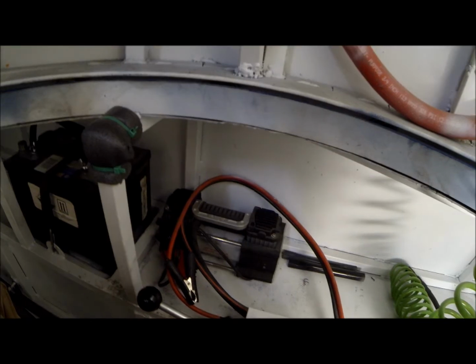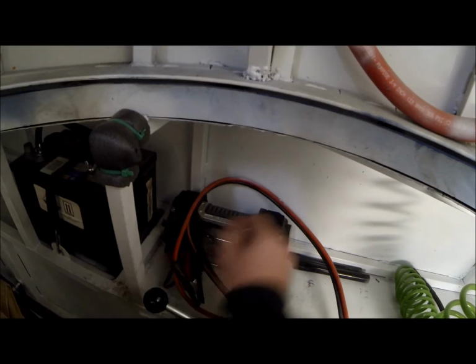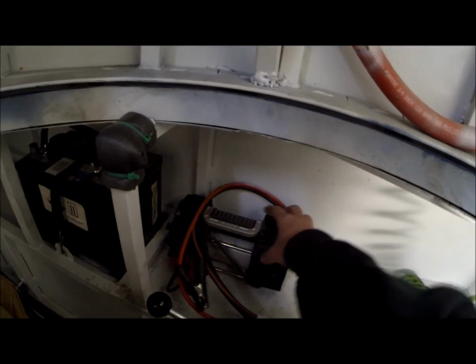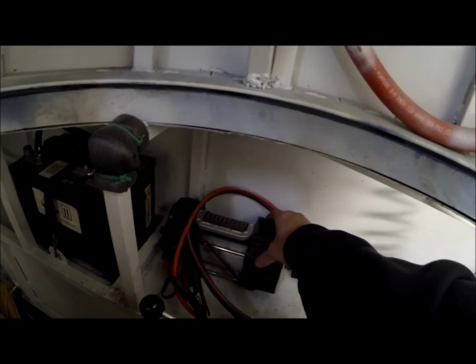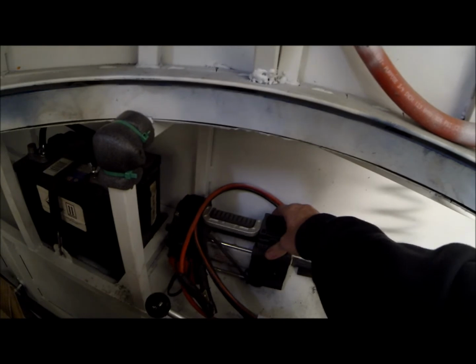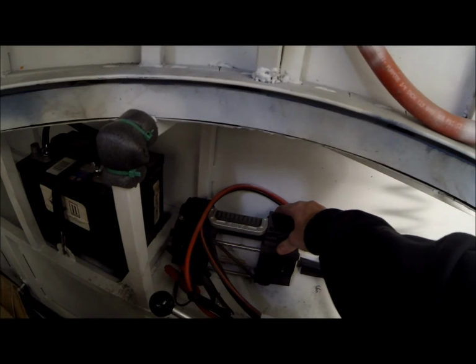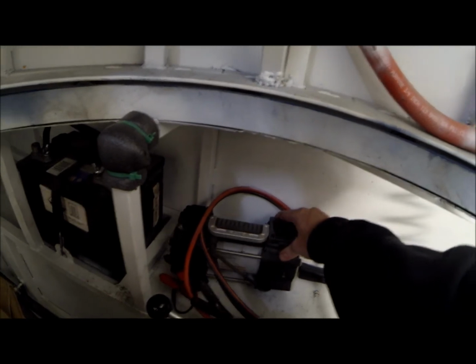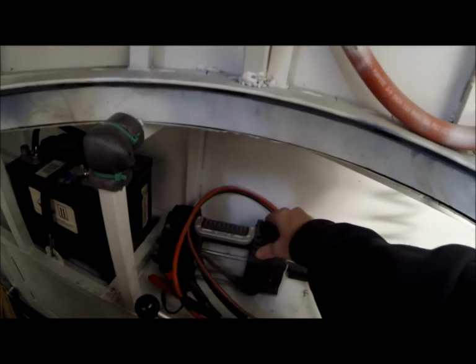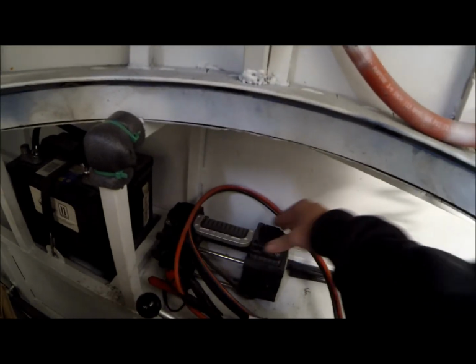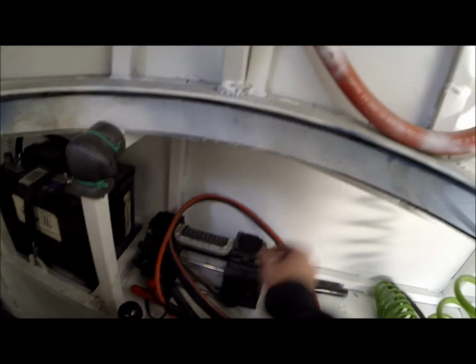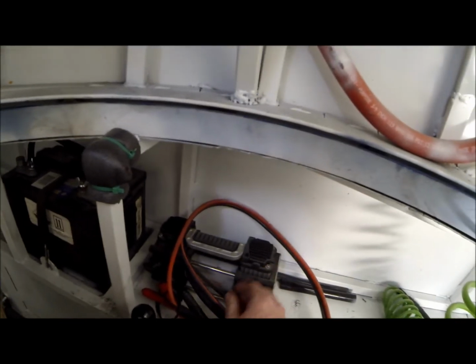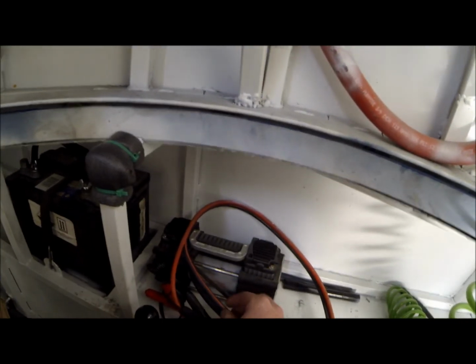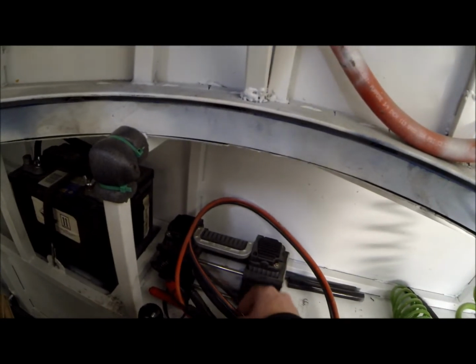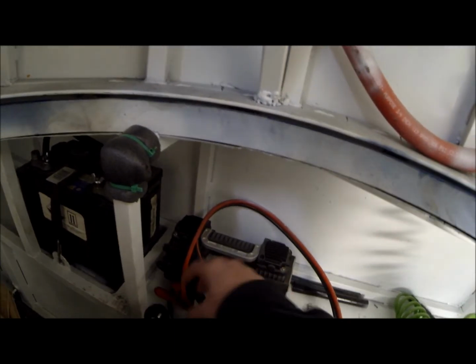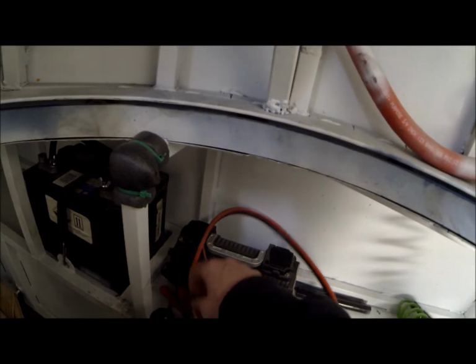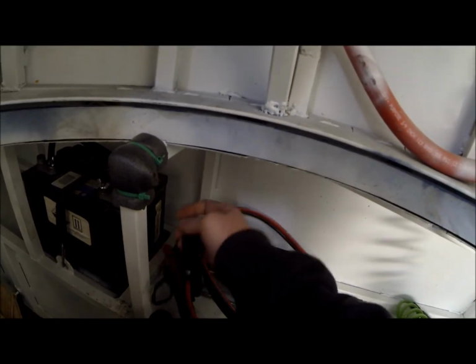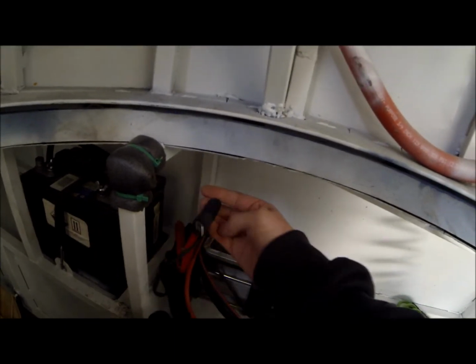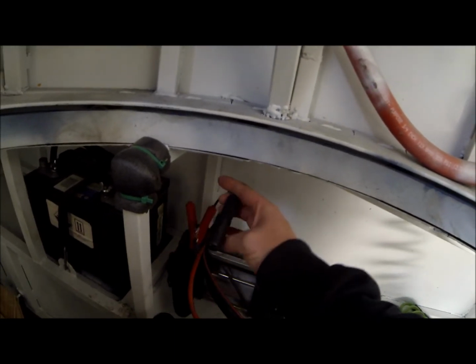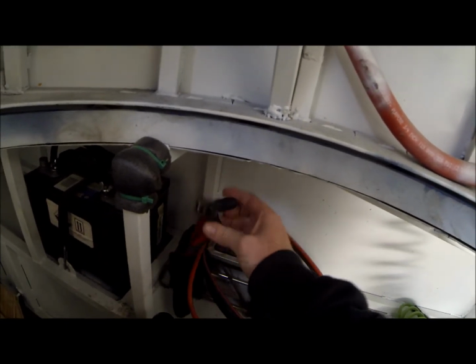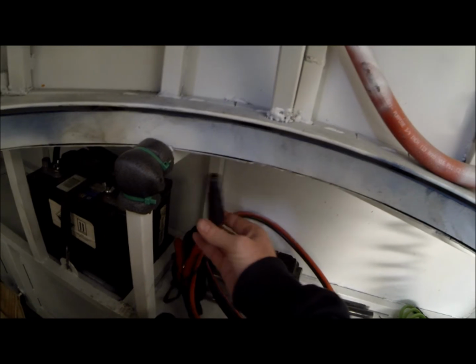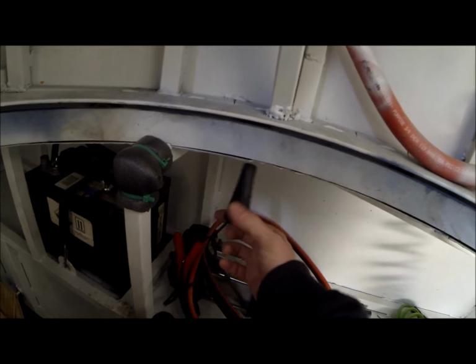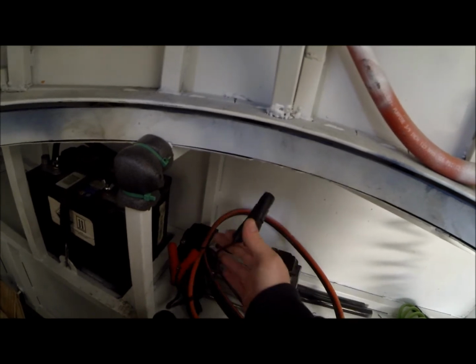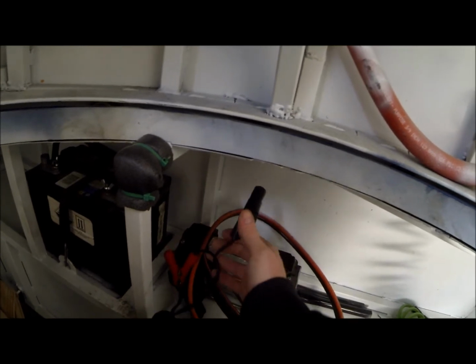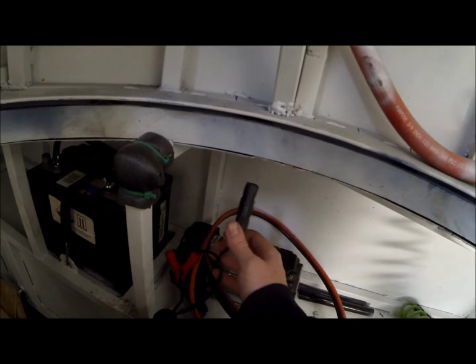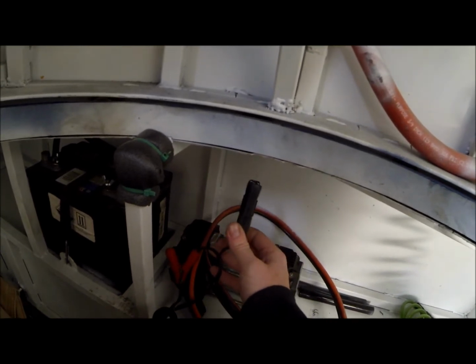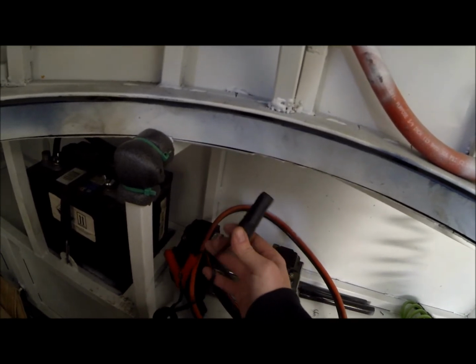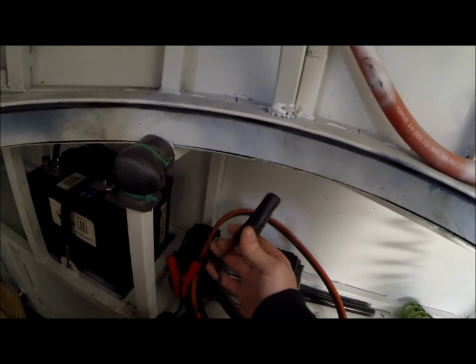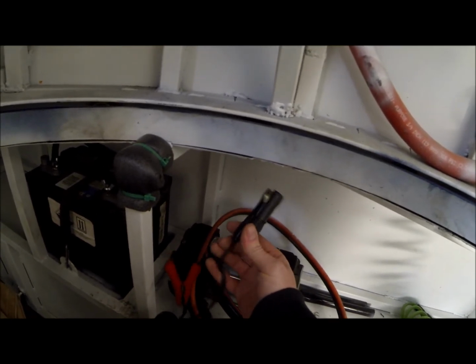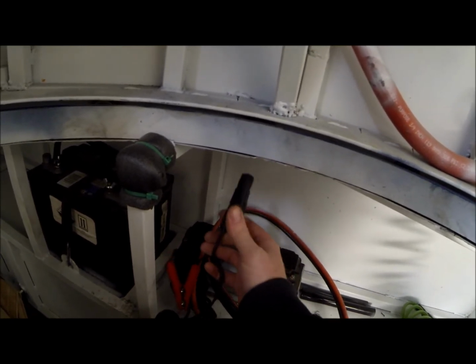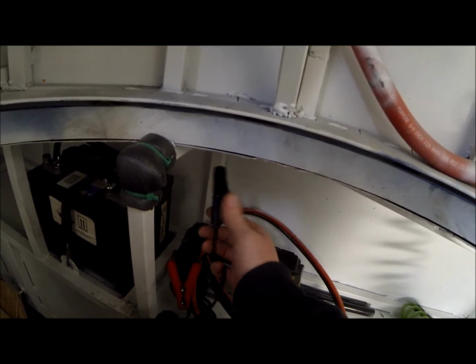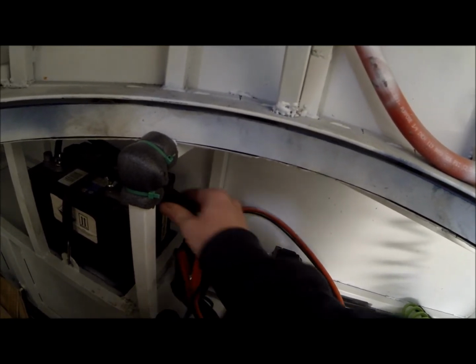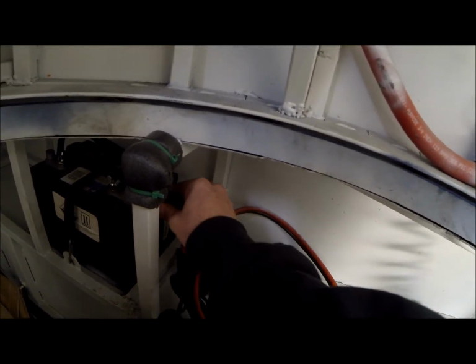The compressor is made by Slime. It's a twelve volt compressor. Just hook it to the battery with these little jumper clips or alligator clips.